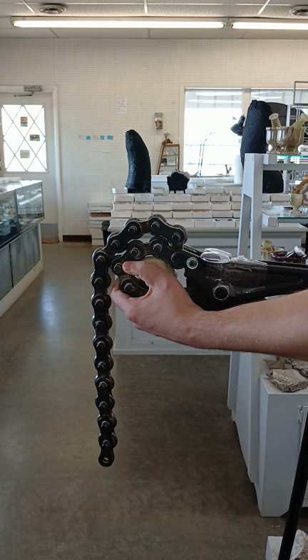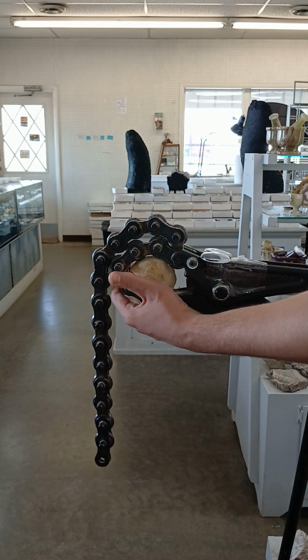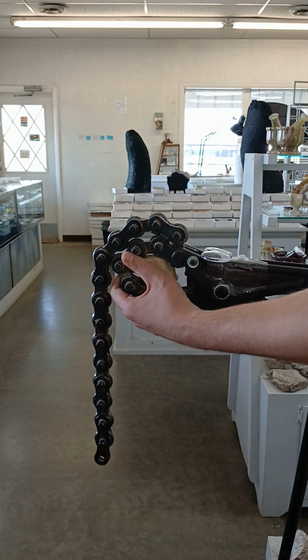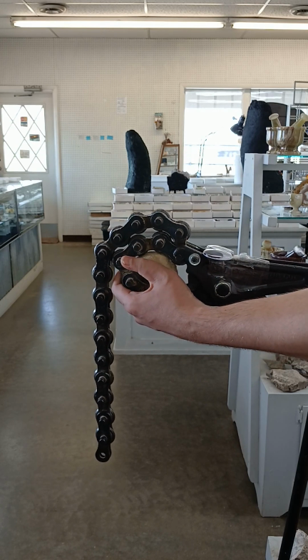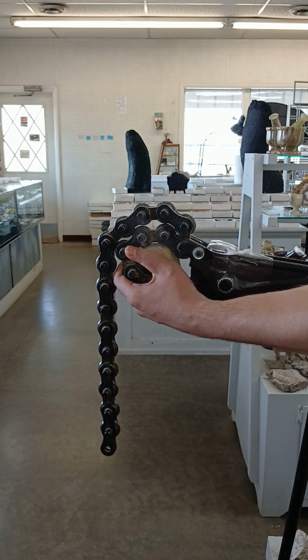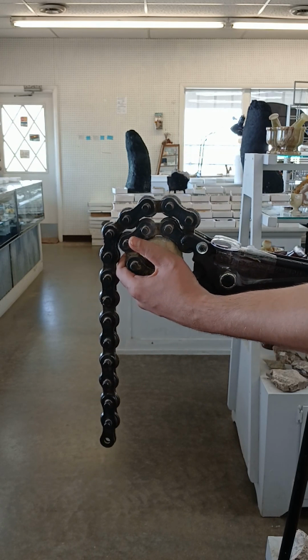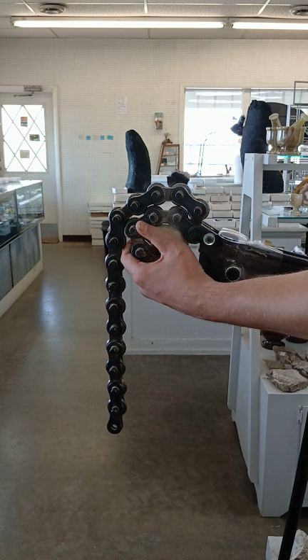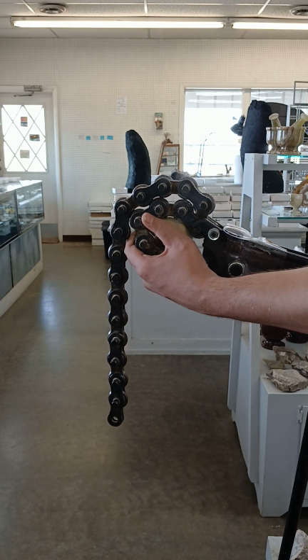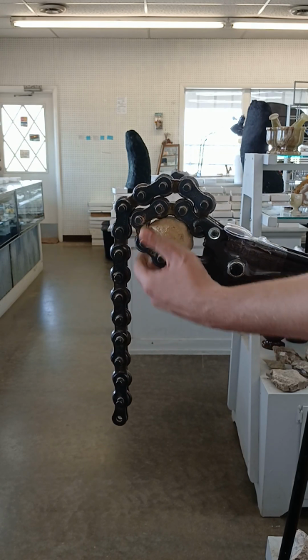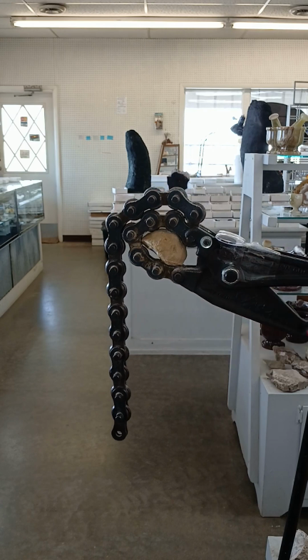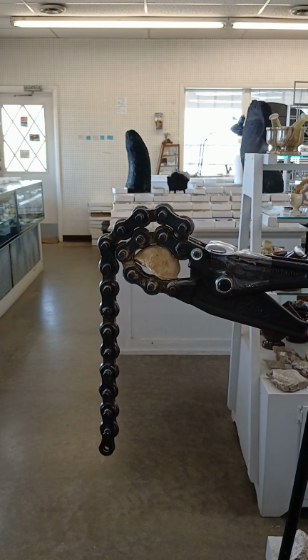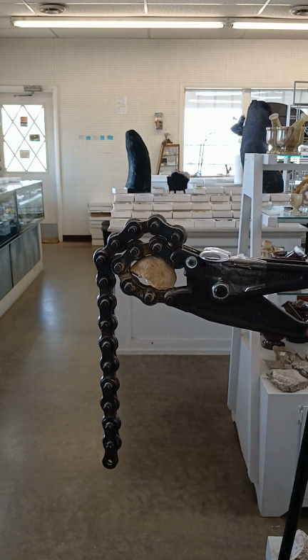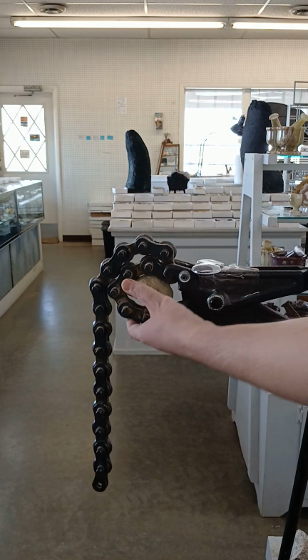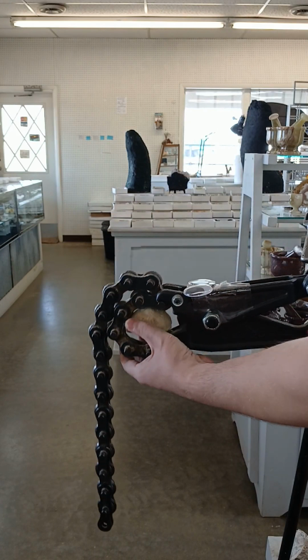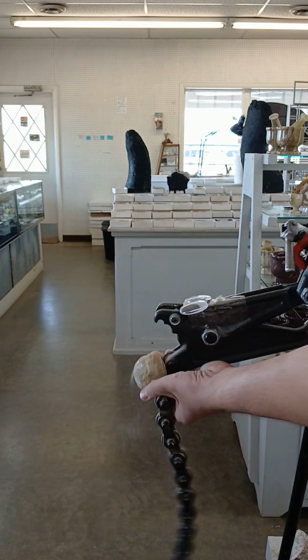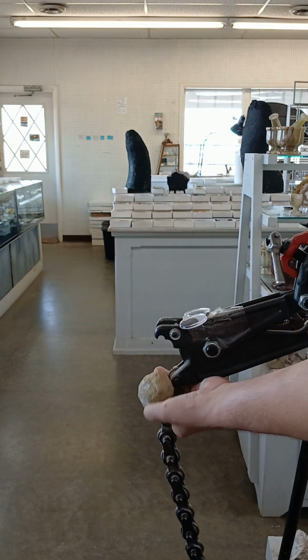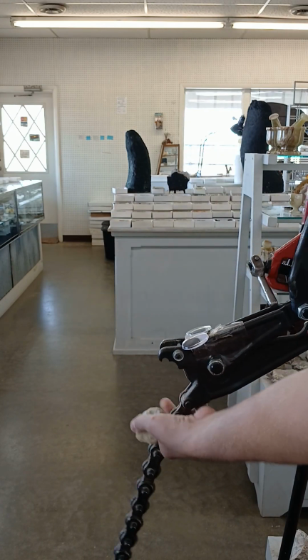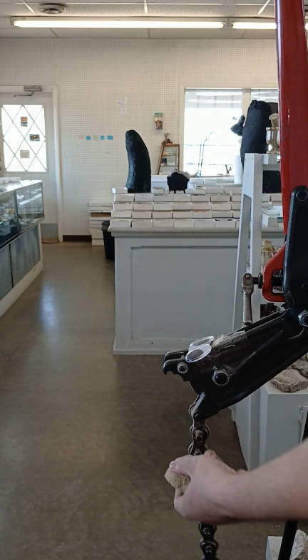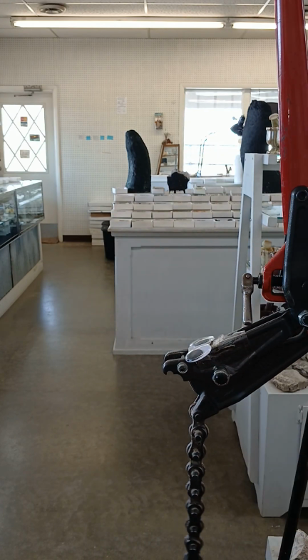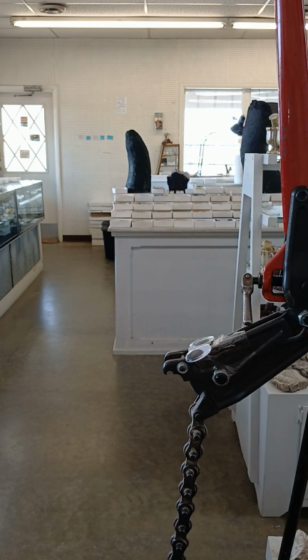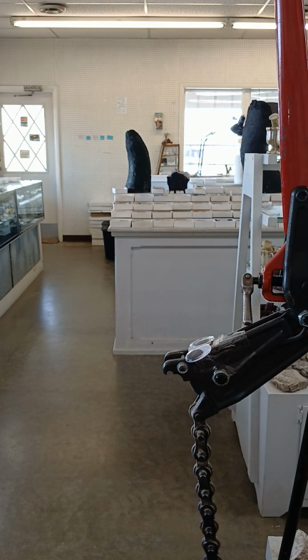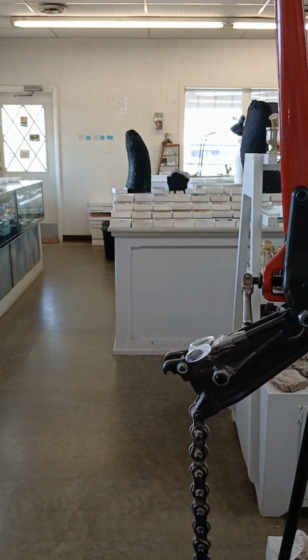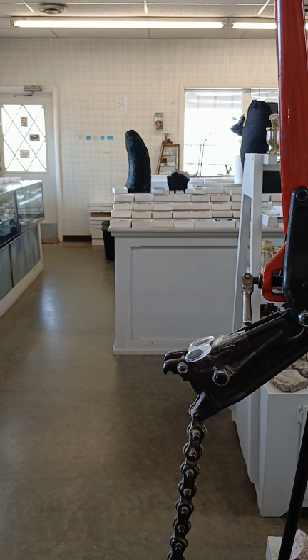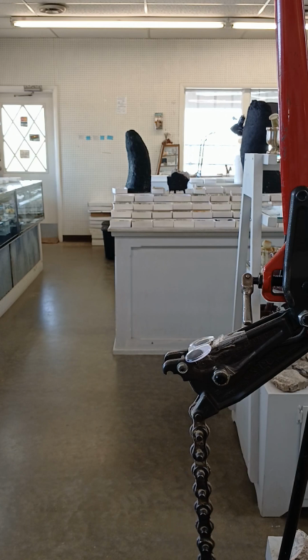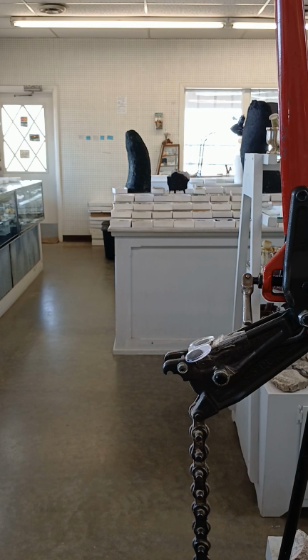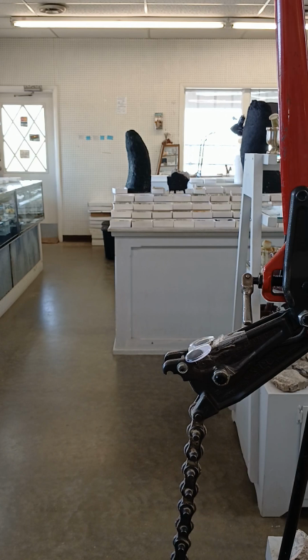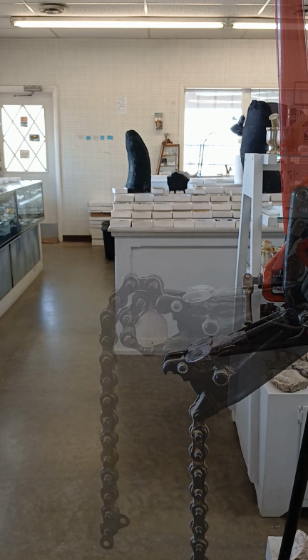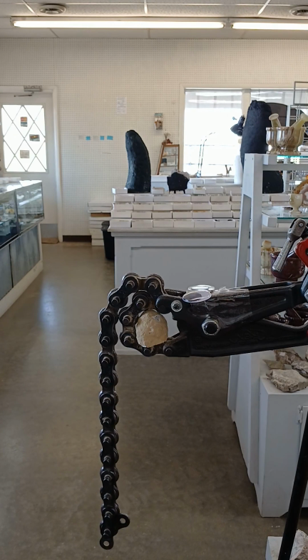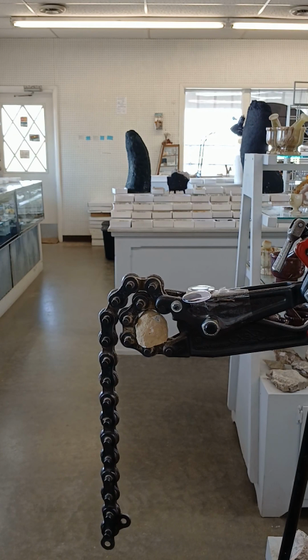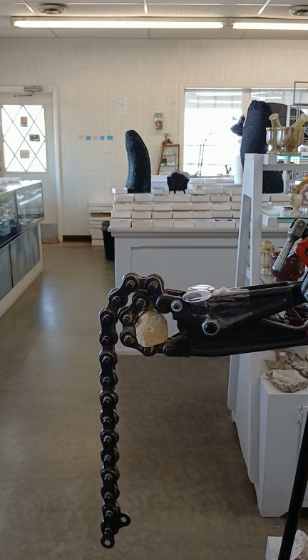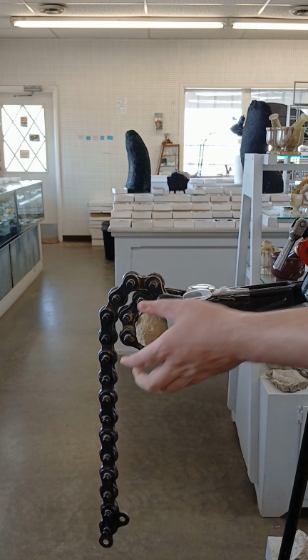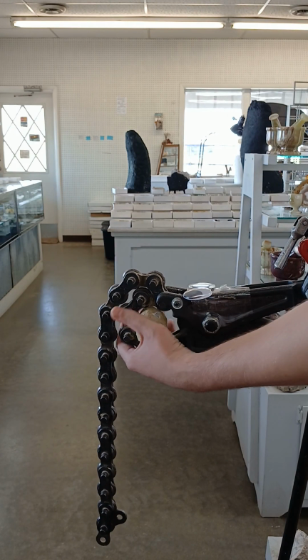I'm slipping a bit here — slipping a lot here. We'll just re-approach this from a different angle. This one might be a semi-hollow, but we'll see.